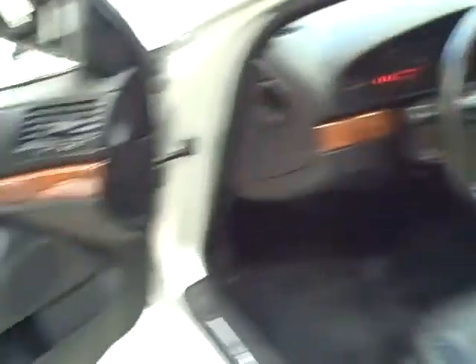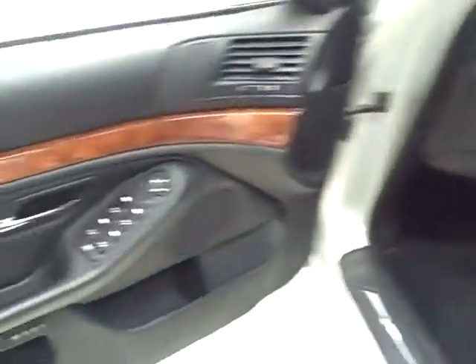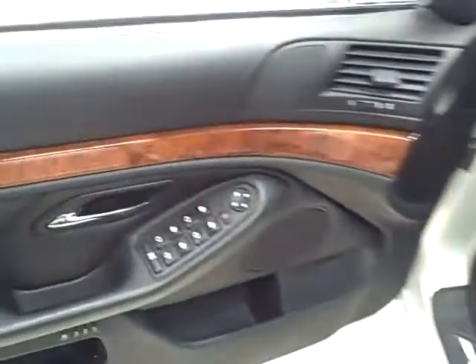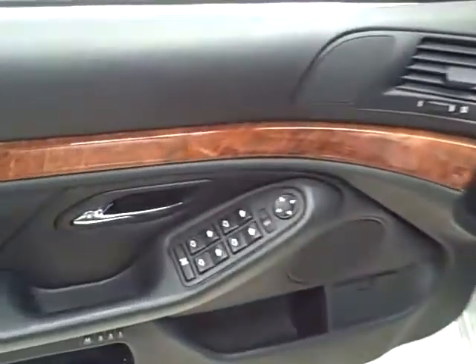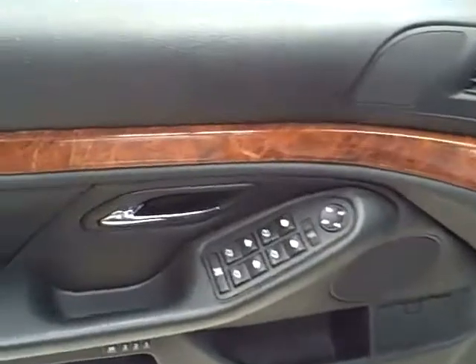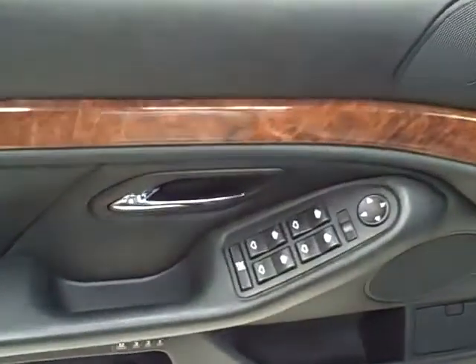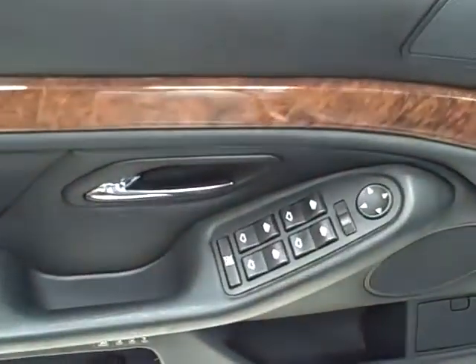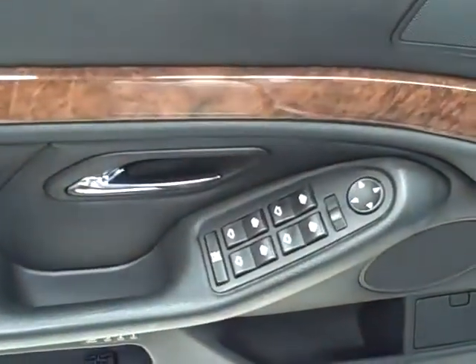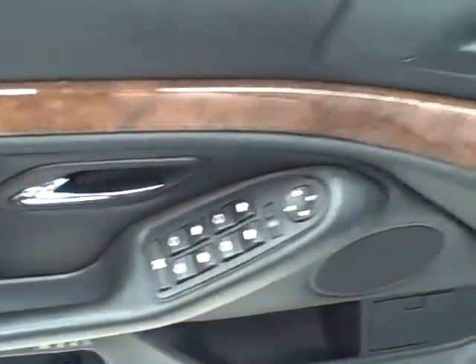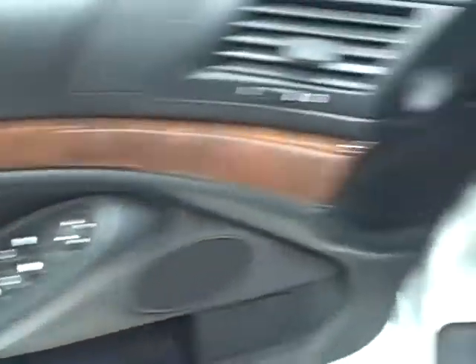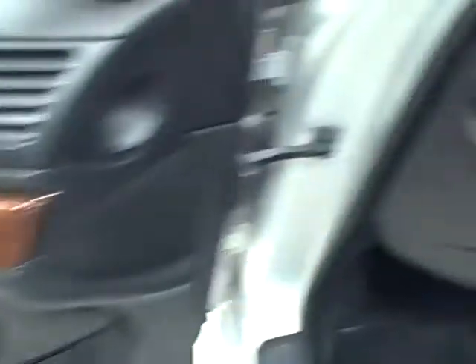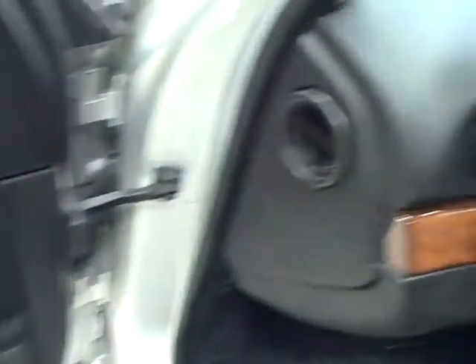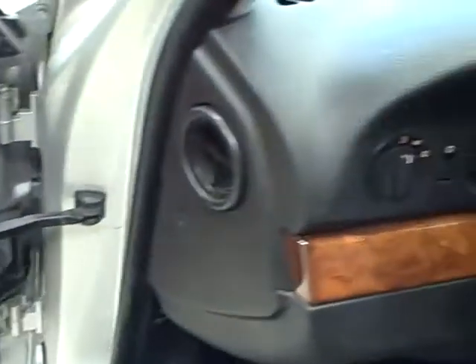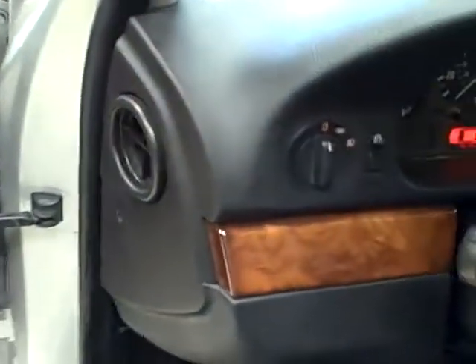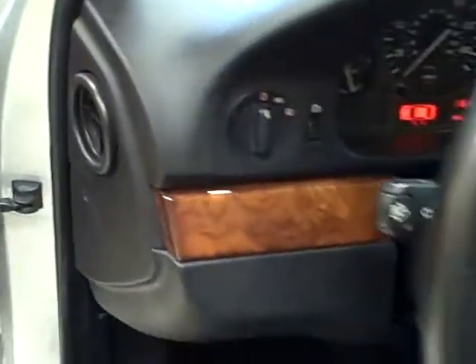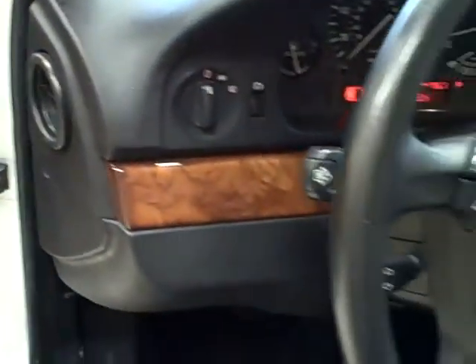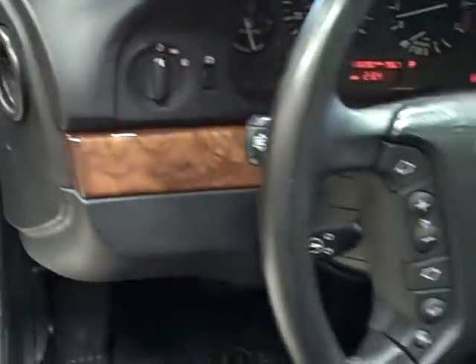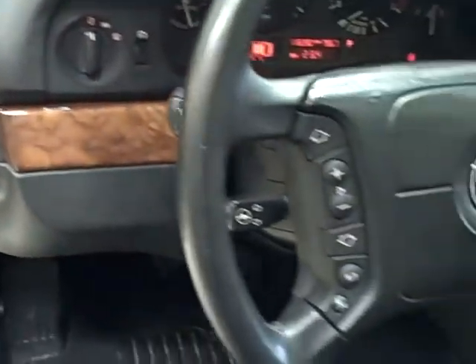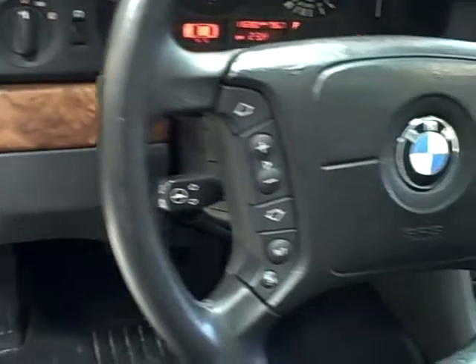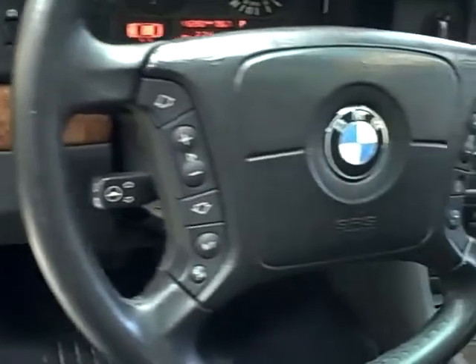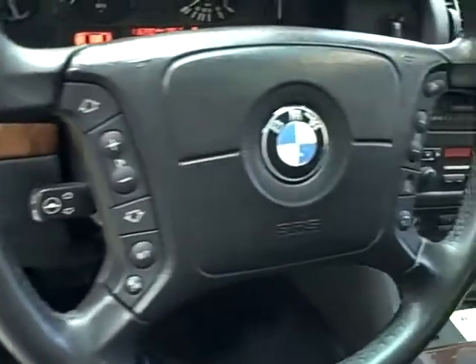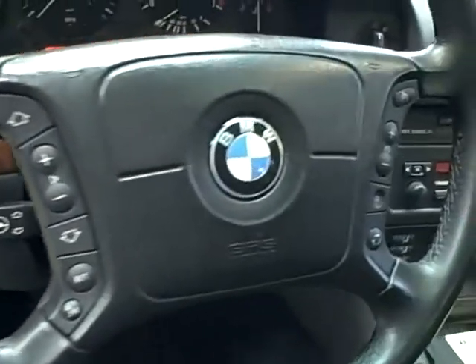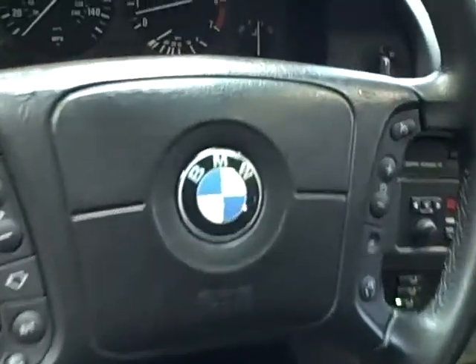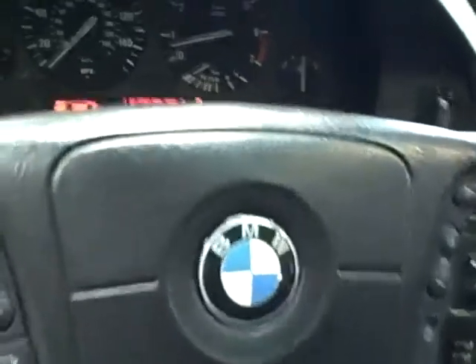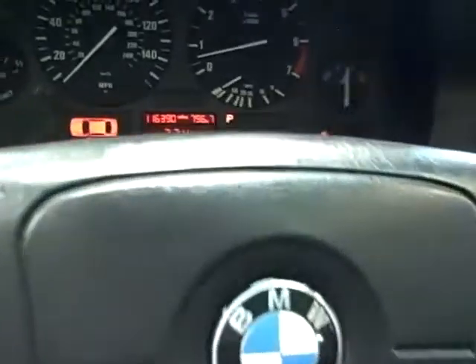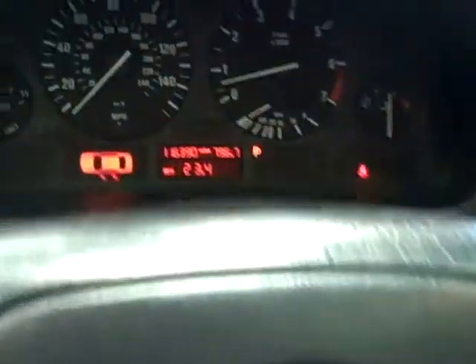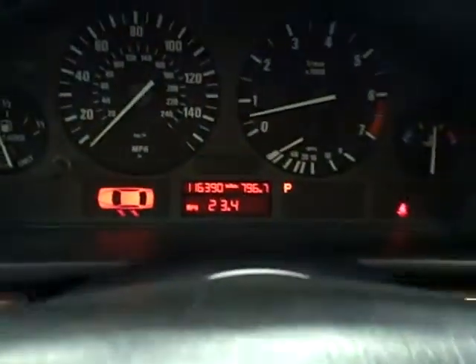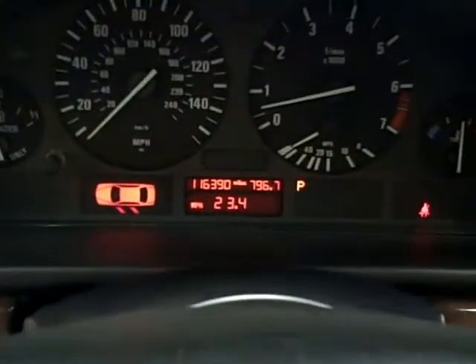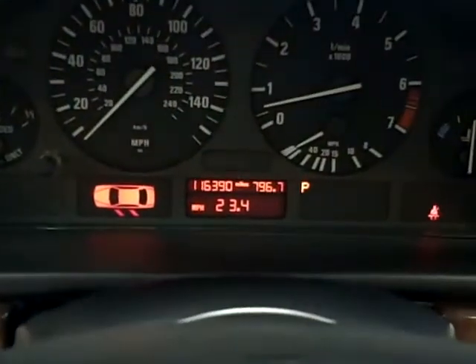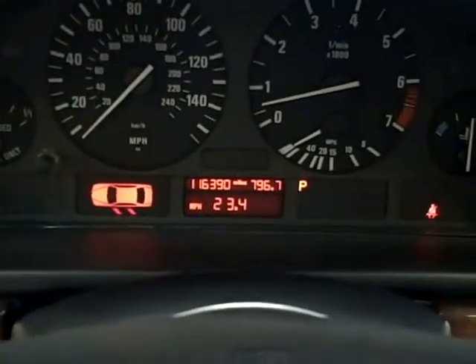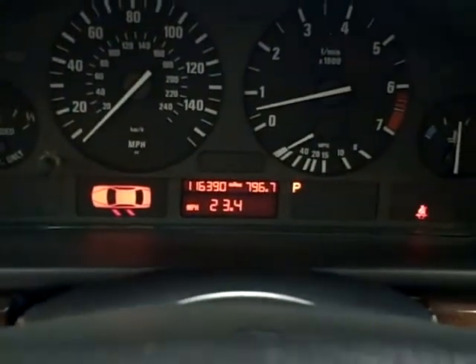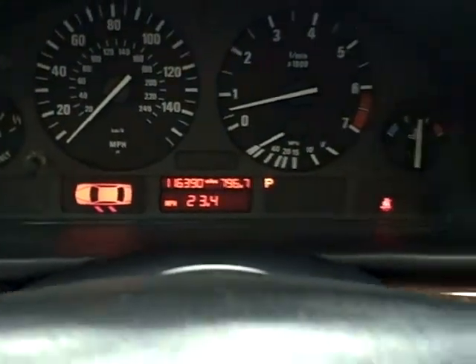This Beamer has all power options, steering wheel mounted controls, and 116,000 miles.